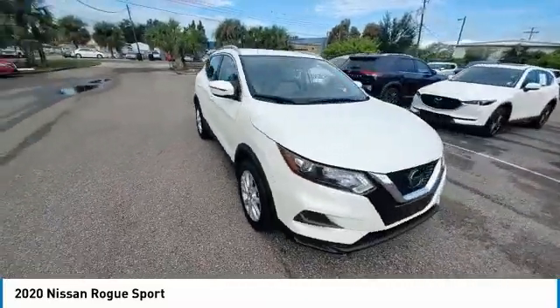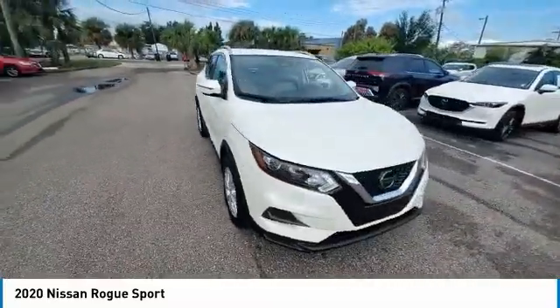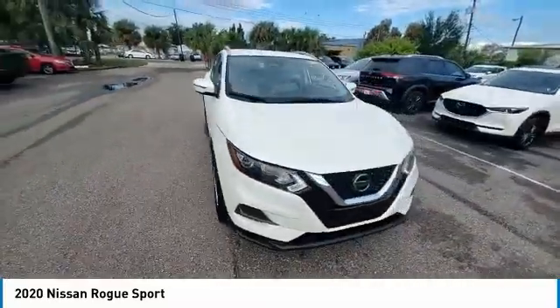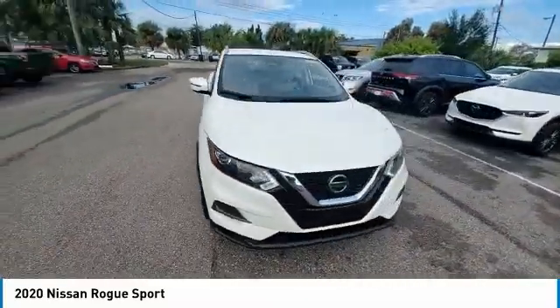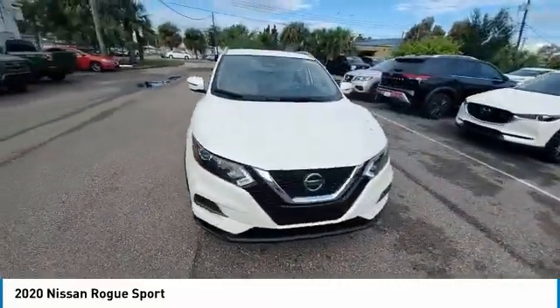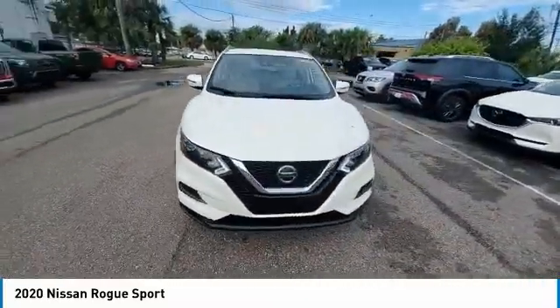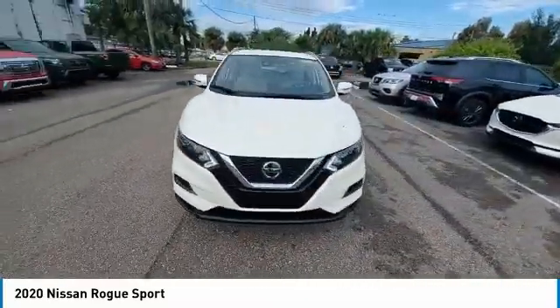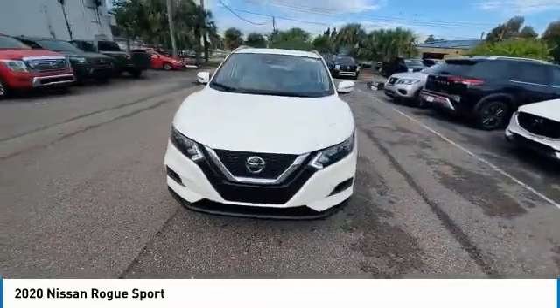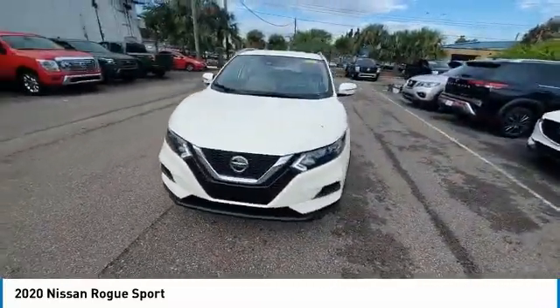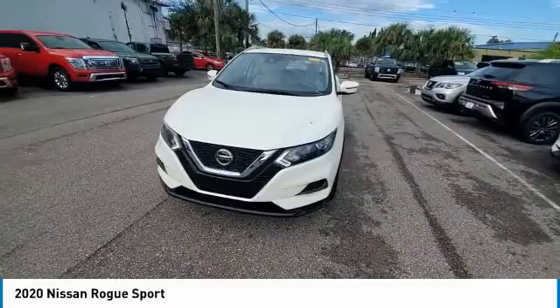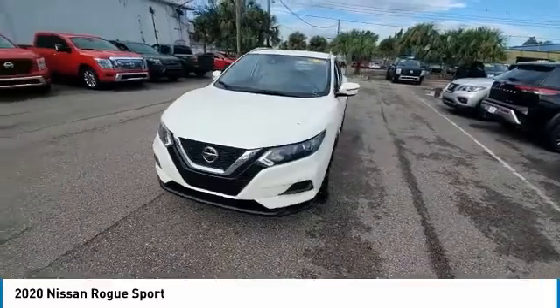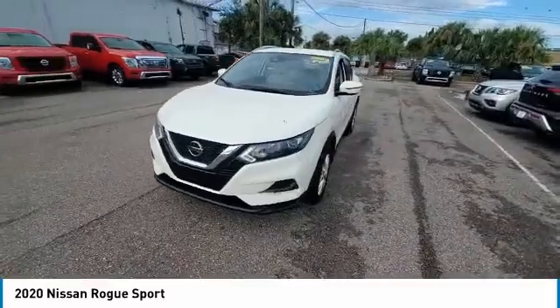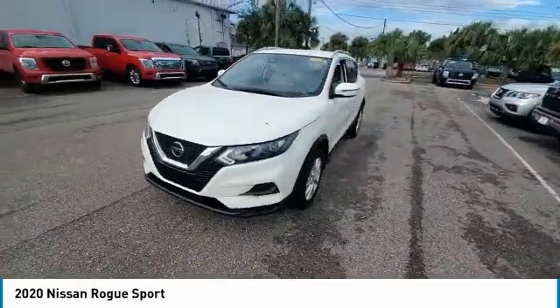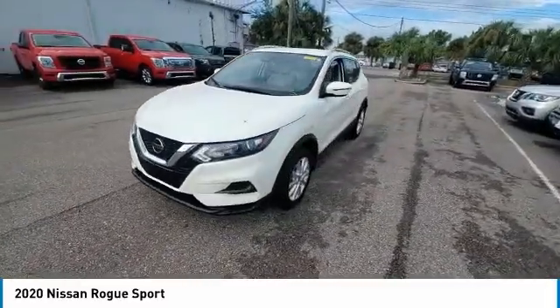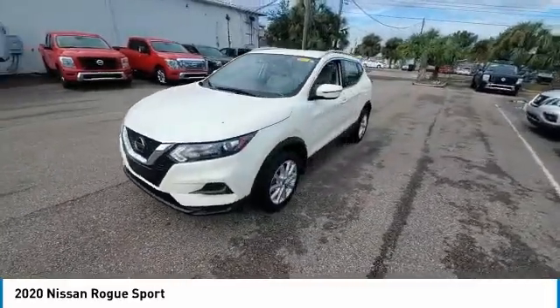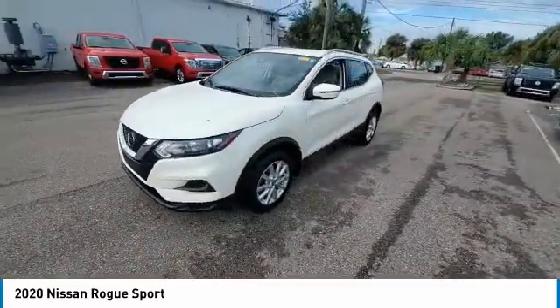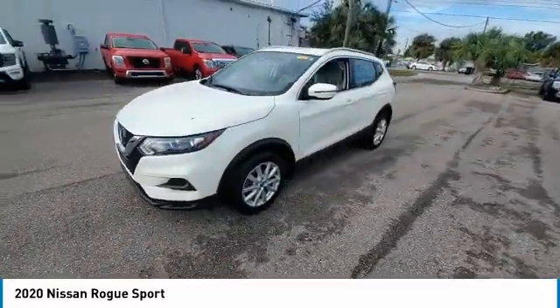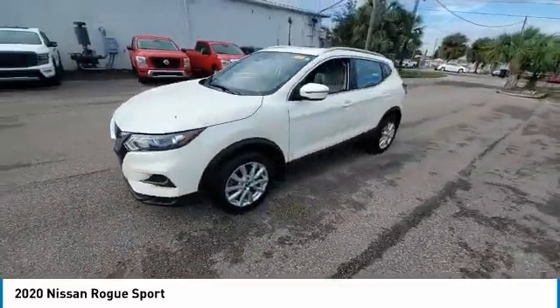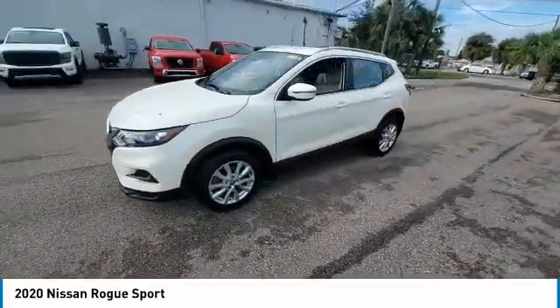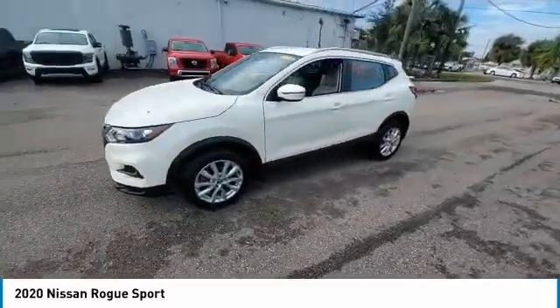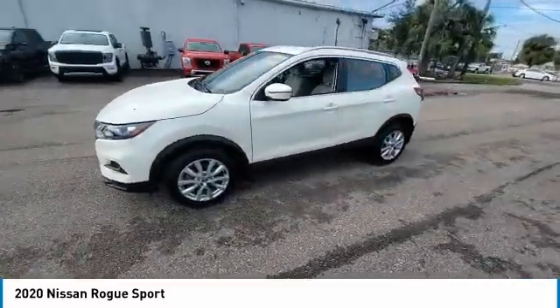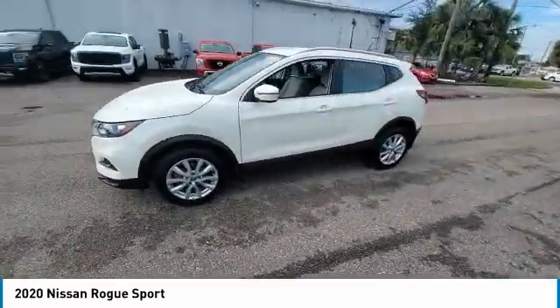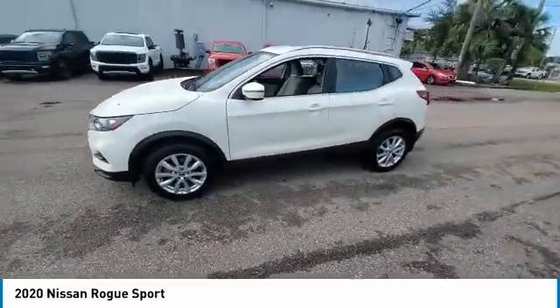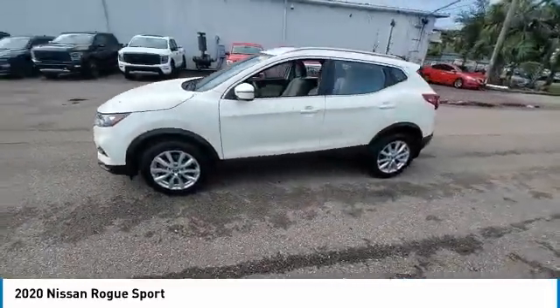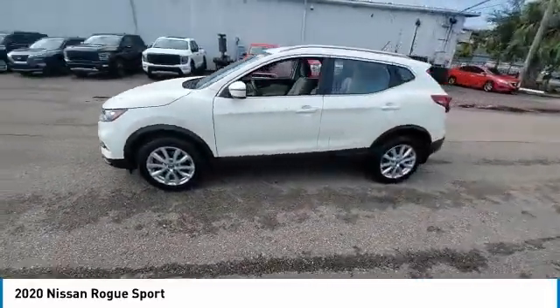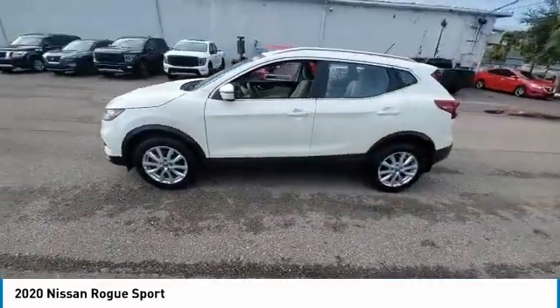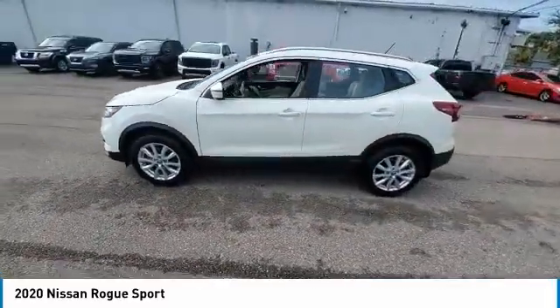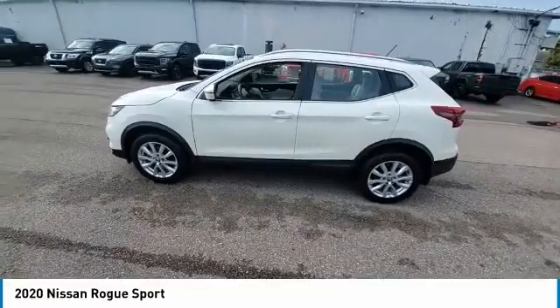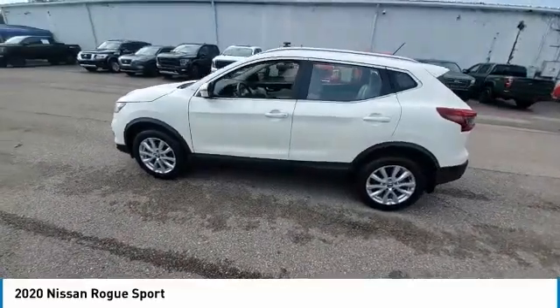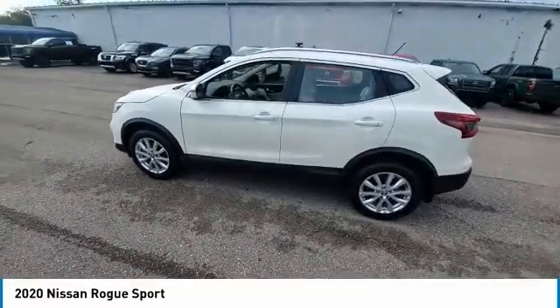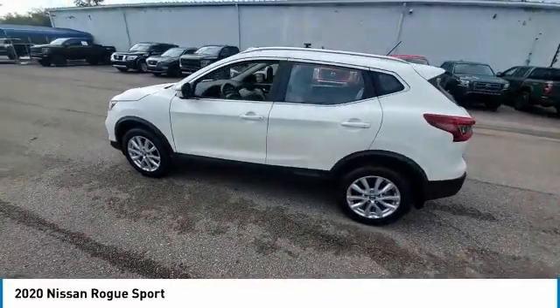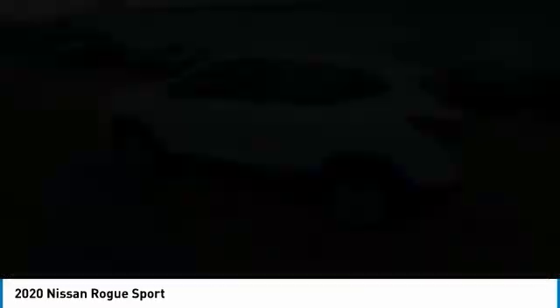This vehicle has less than 20,000 miles. Here are some of this vehicle's great options: electronic stability control, heated mirrors, alloy wheels, brake assist.